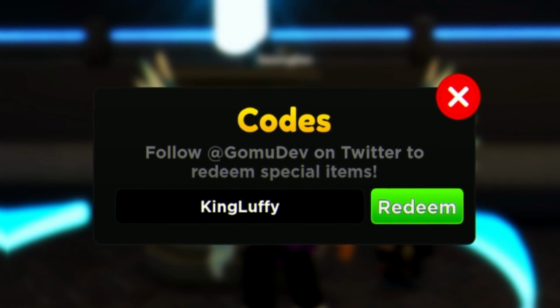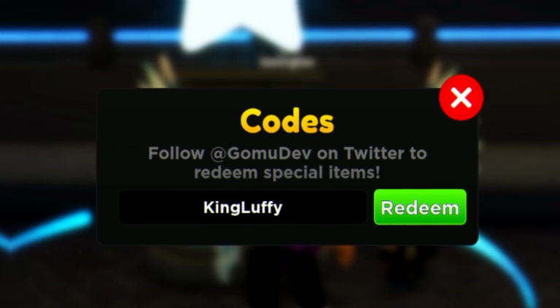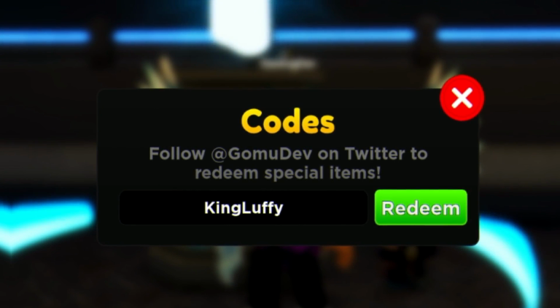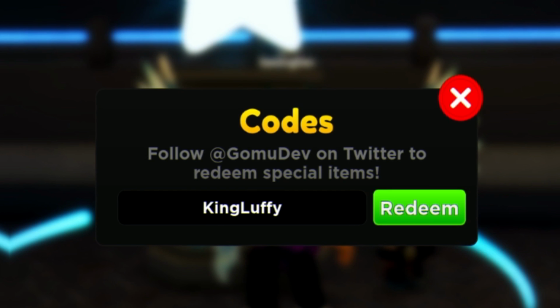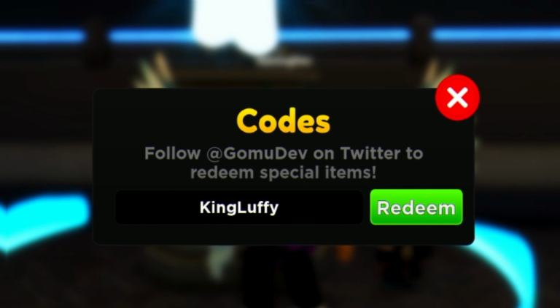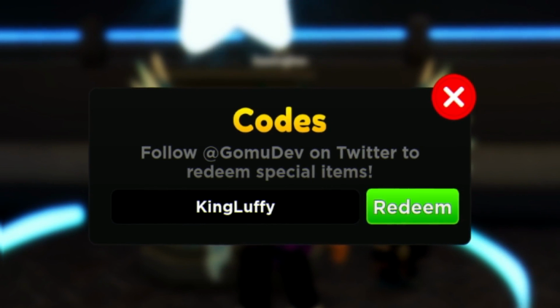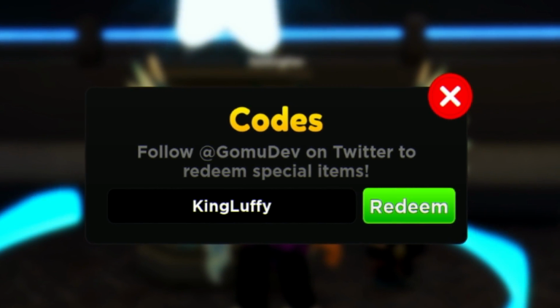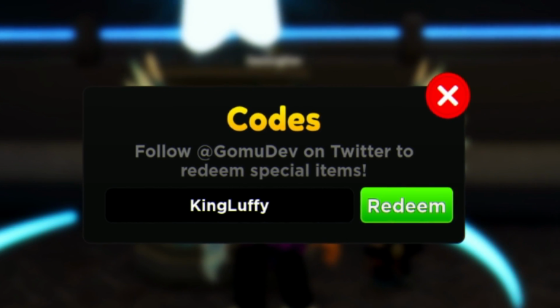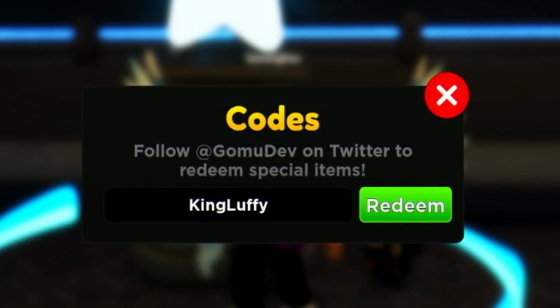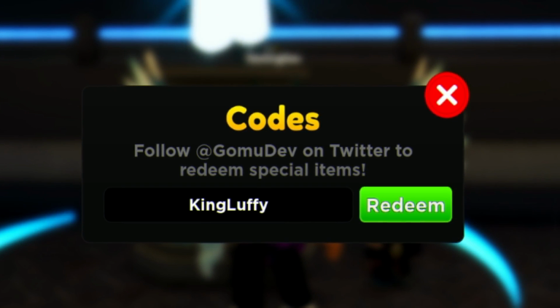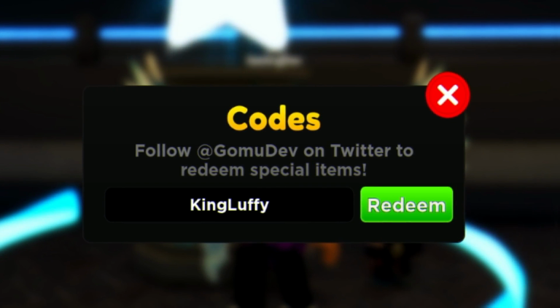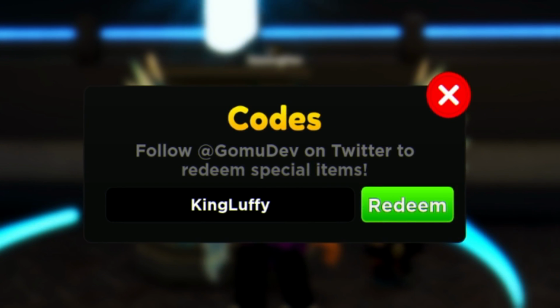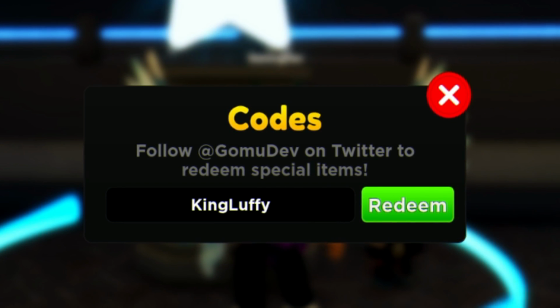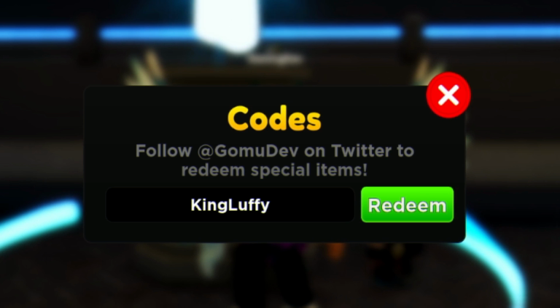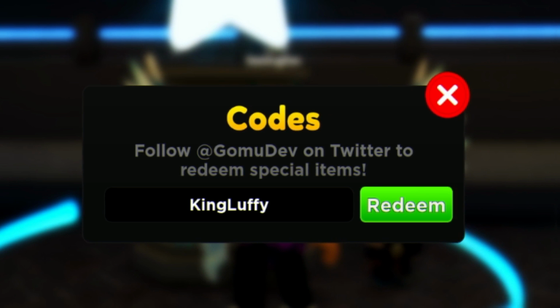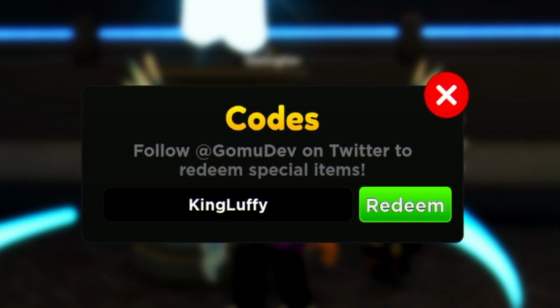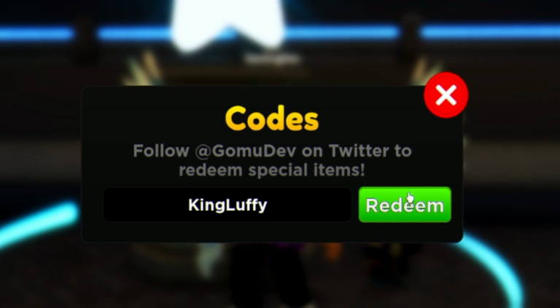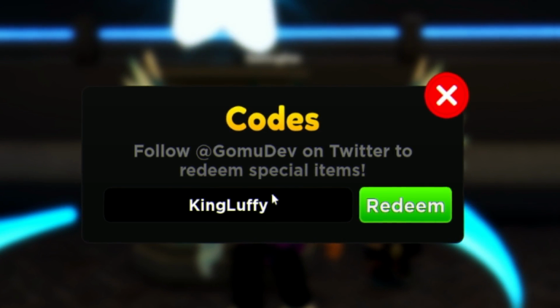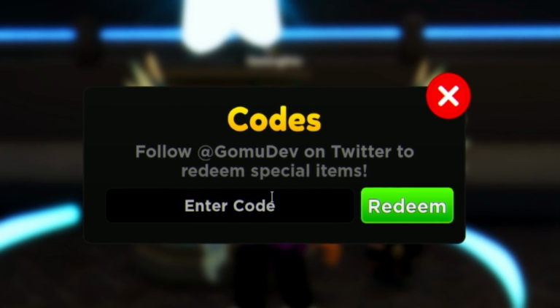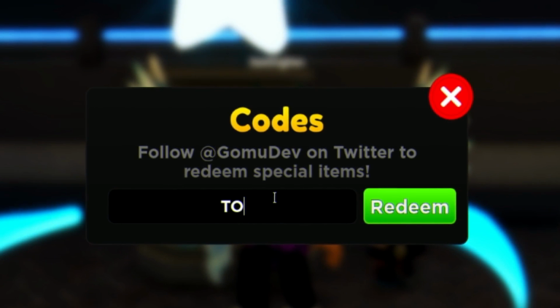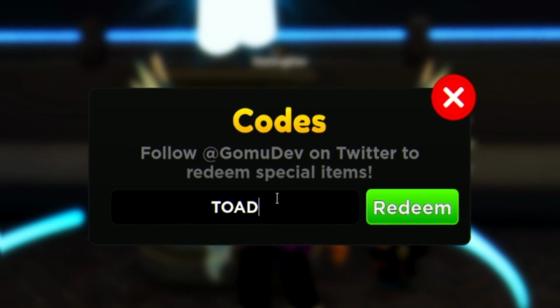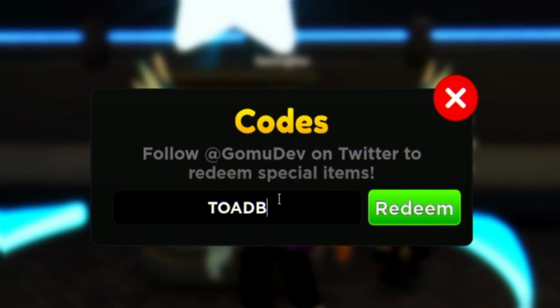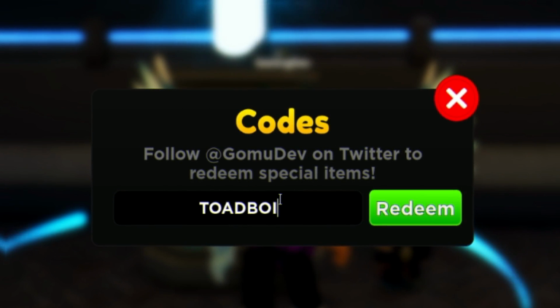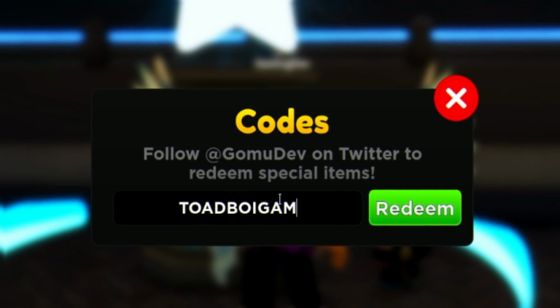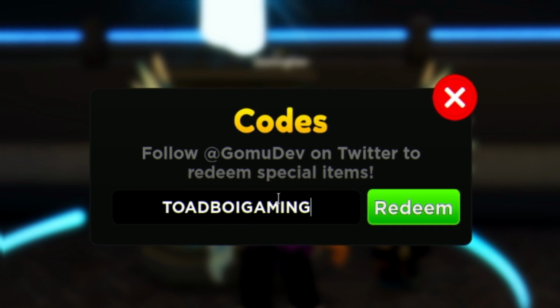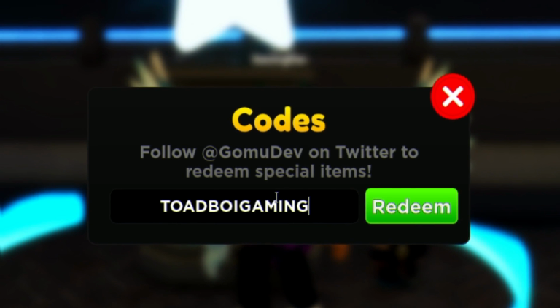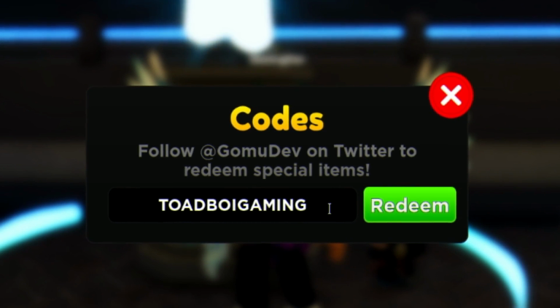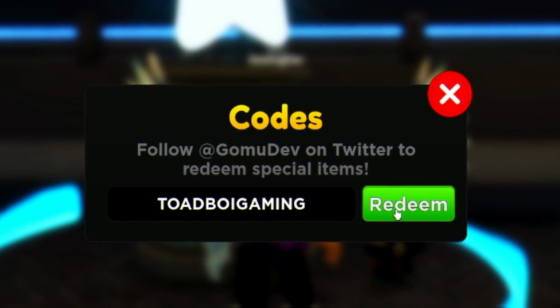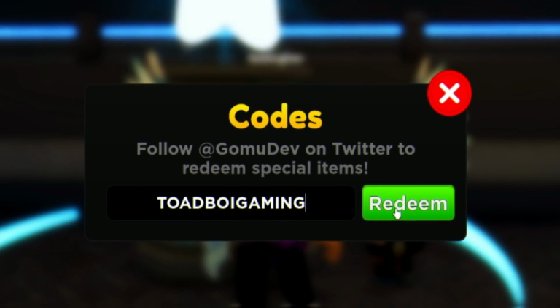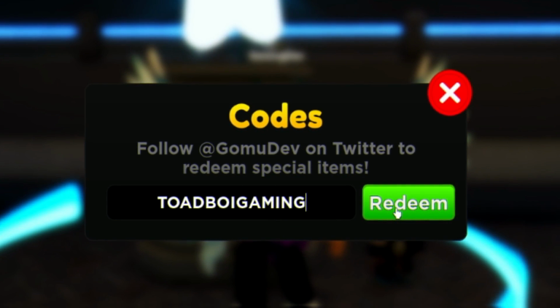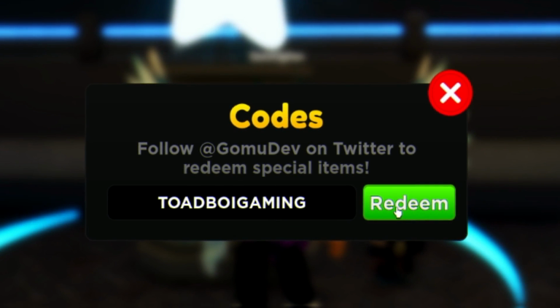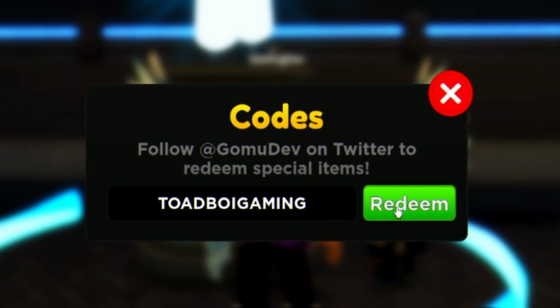Moving on, enter the code TOAD BOY GAMING. Redeem that code exactly as shown on screen.